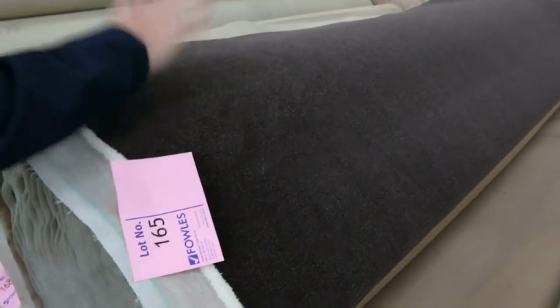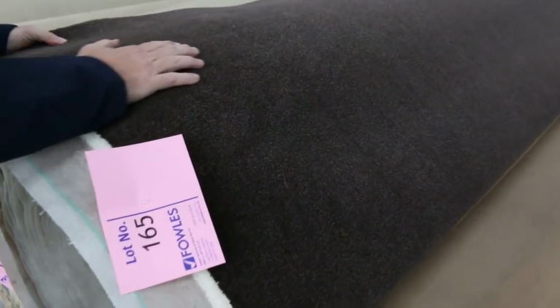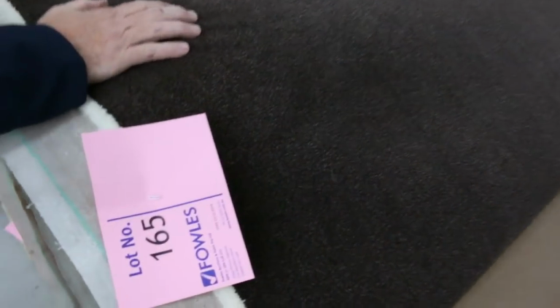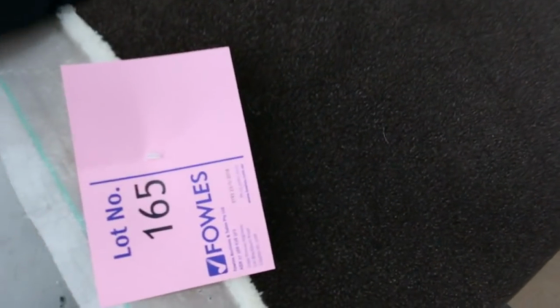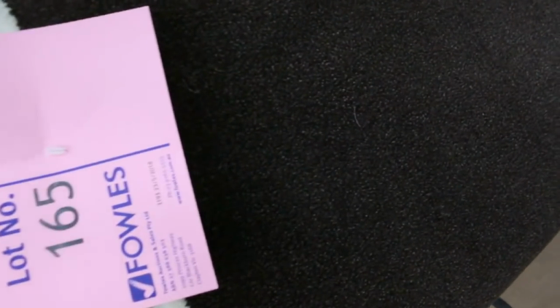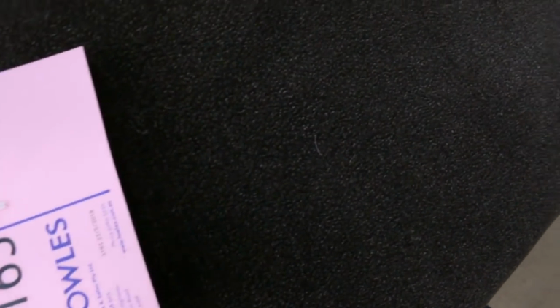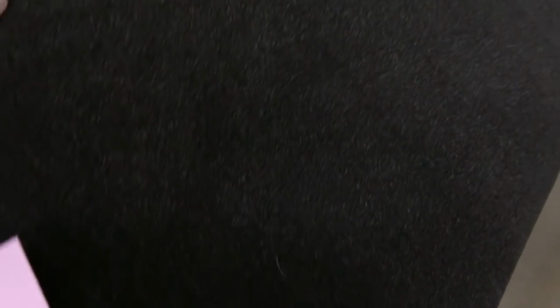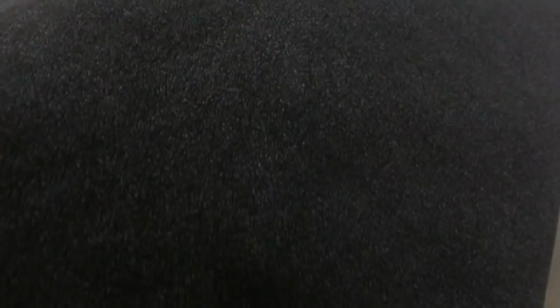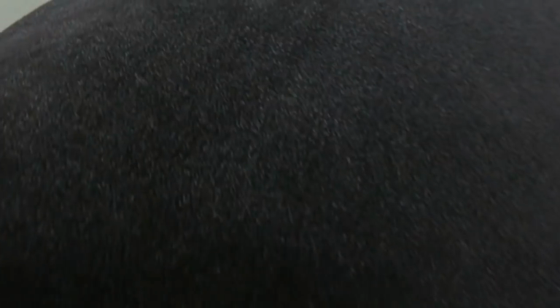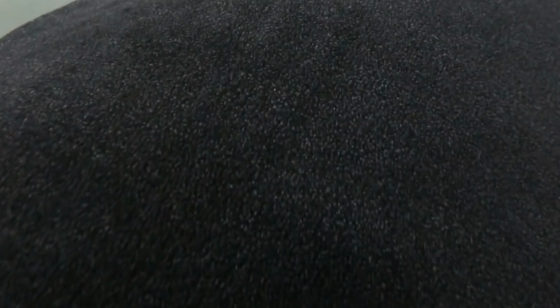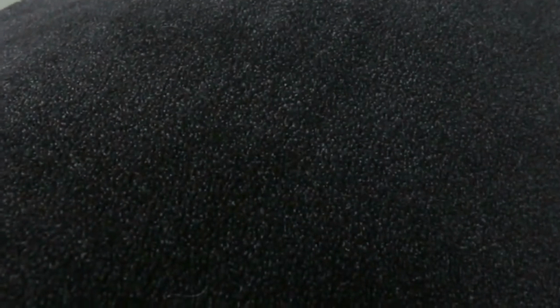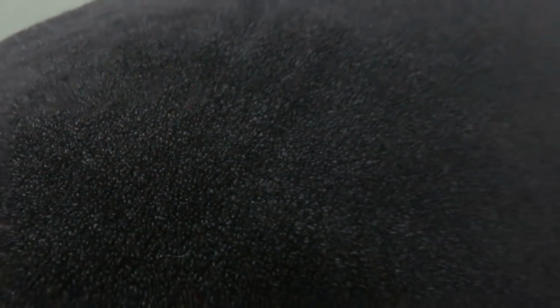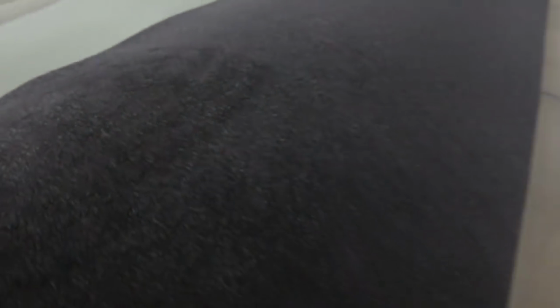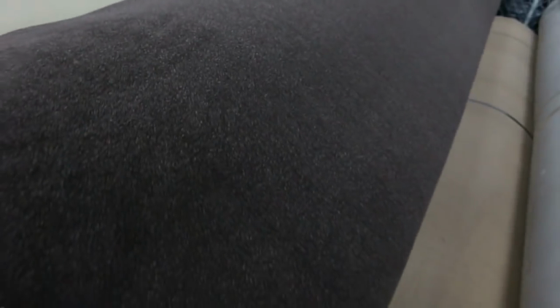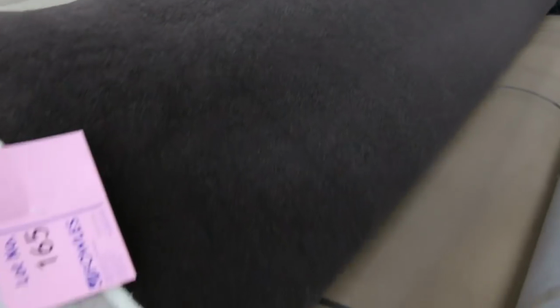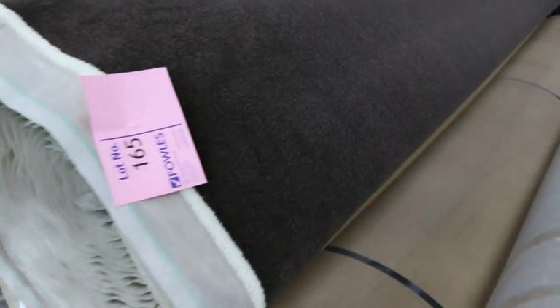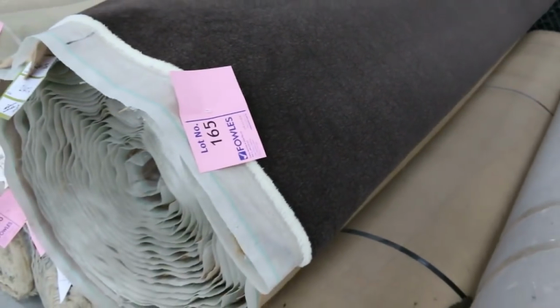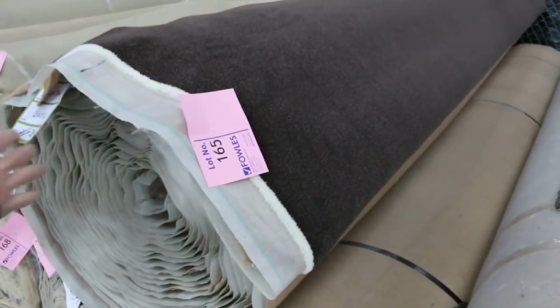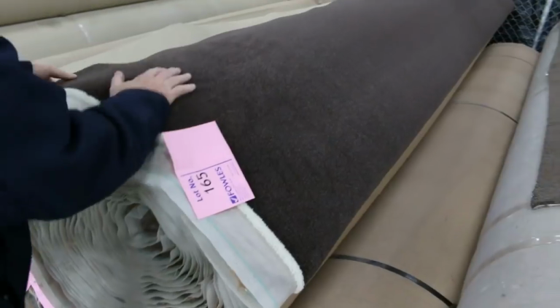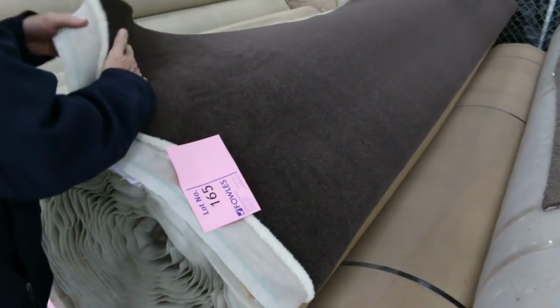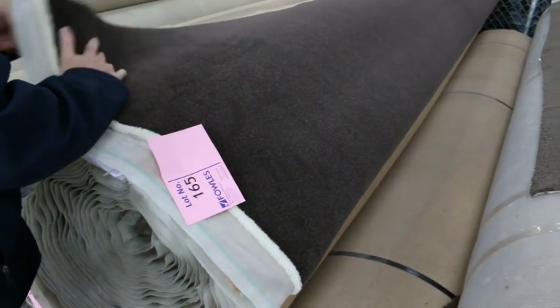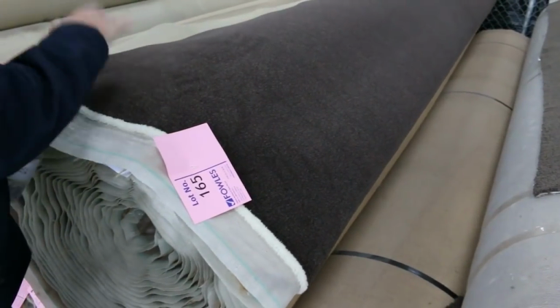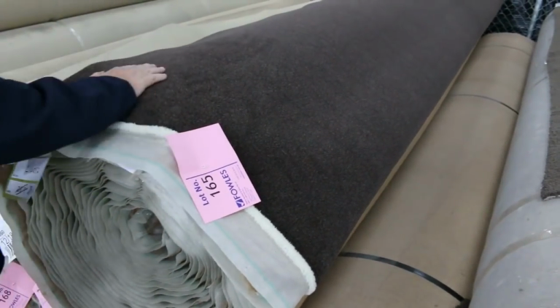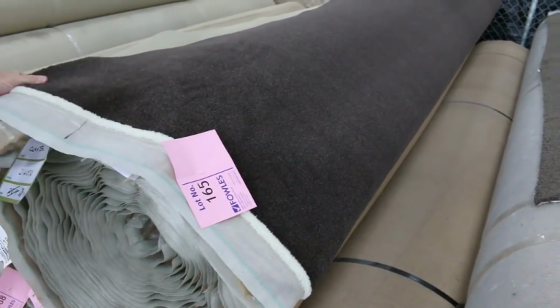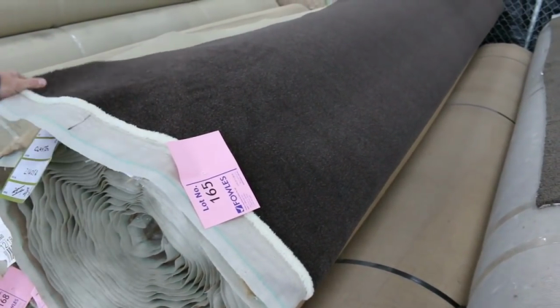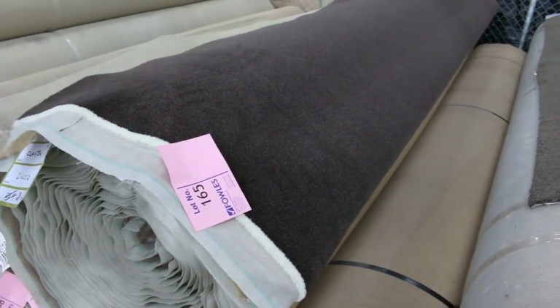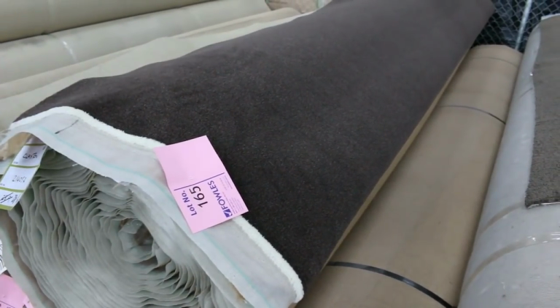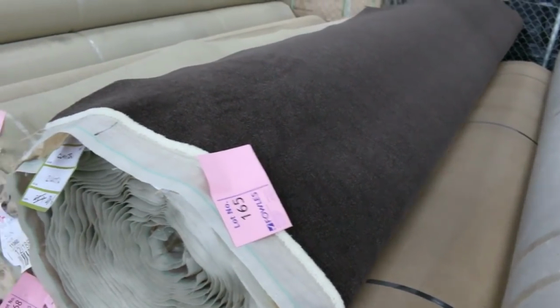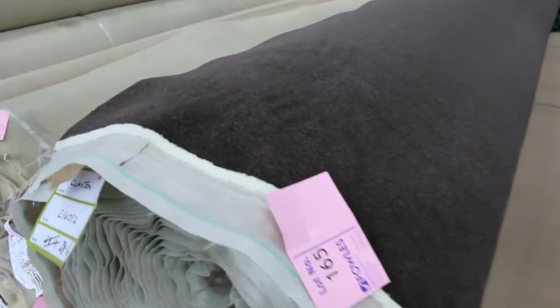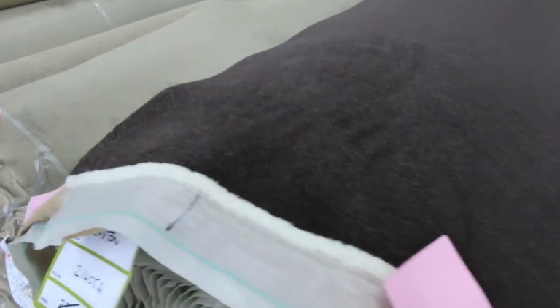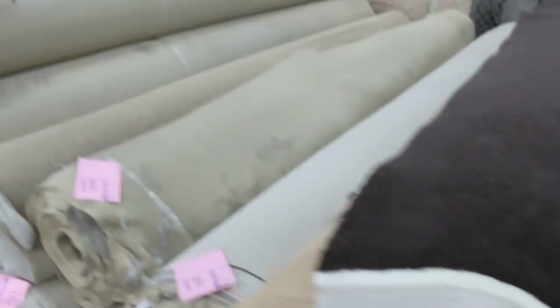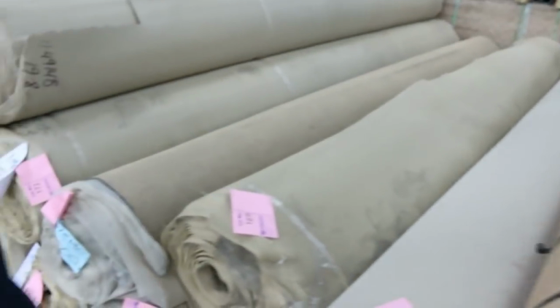It doesn't get any better quality-wise. It's a really nice colour with a nice little fleck in it — it would absolutely look beautiful anywhere you put it. And it's got that really nice thick plush pile that gives it a great feel underfoot. So that's going to be awesome buying for whoever picks that up for $70 plus.